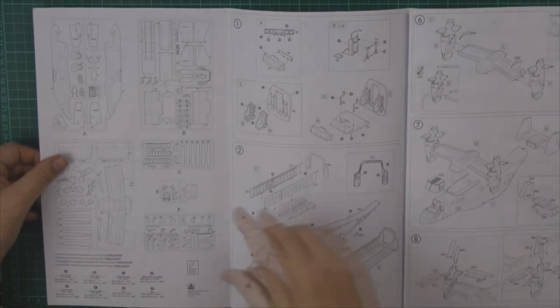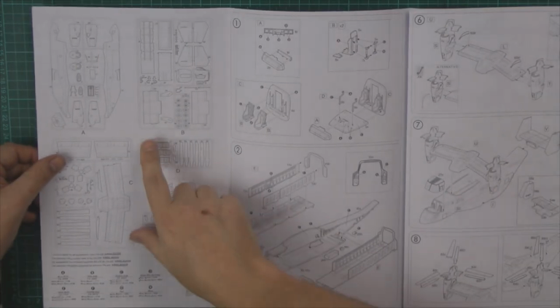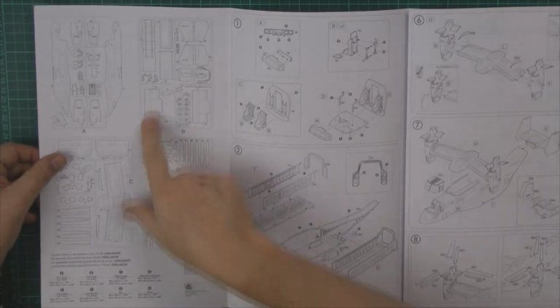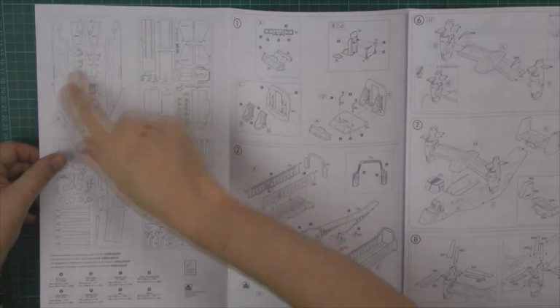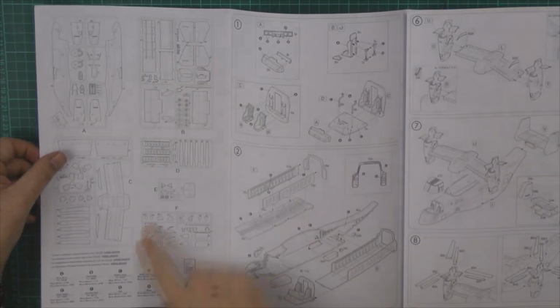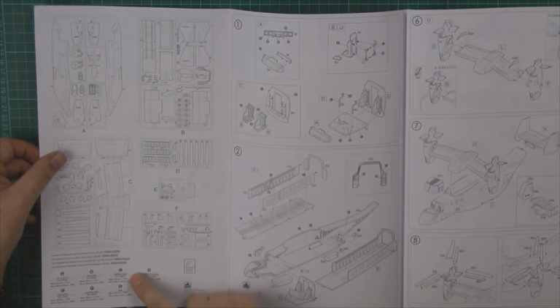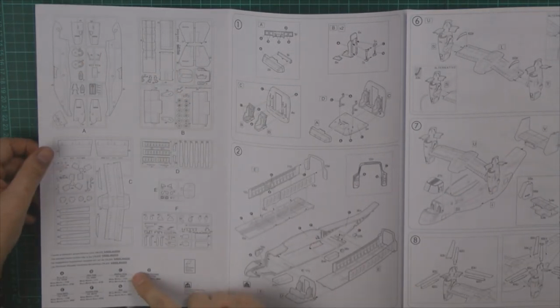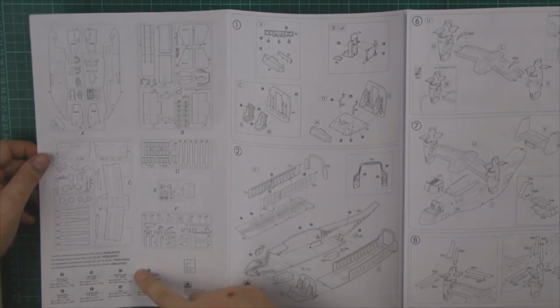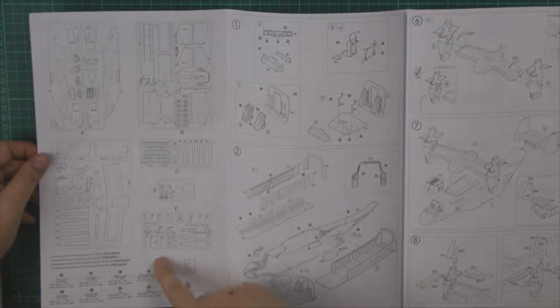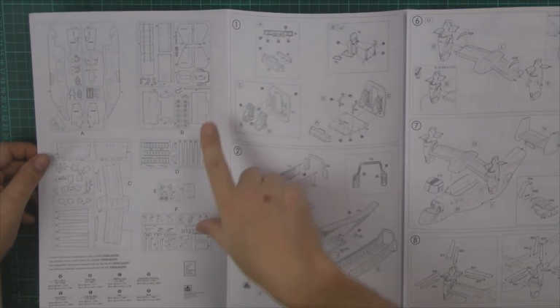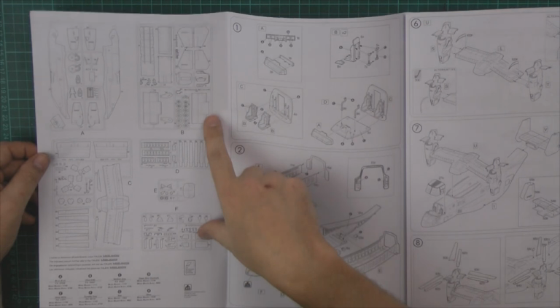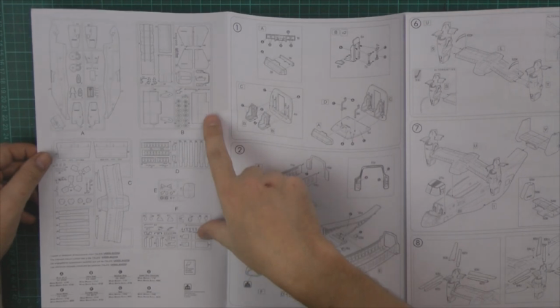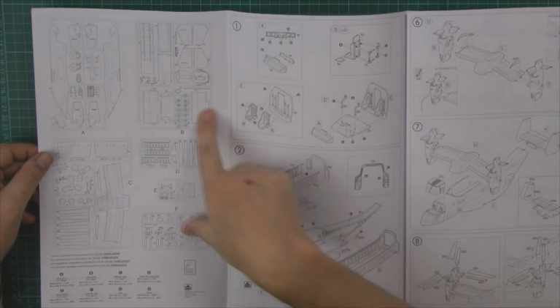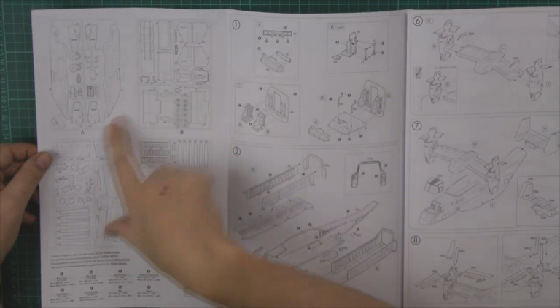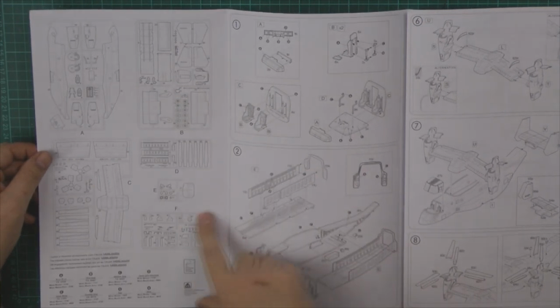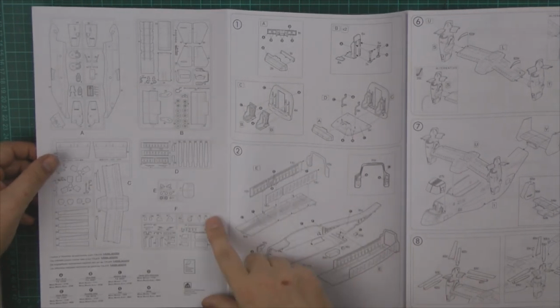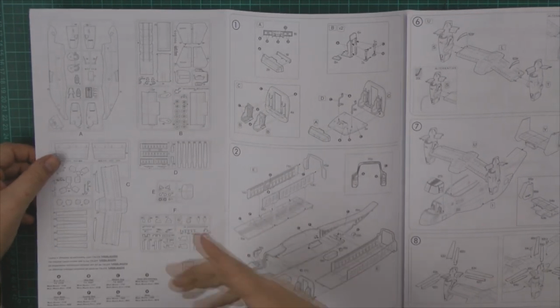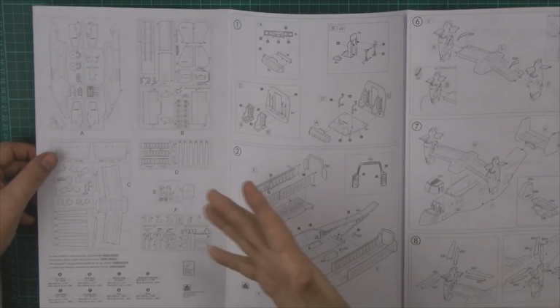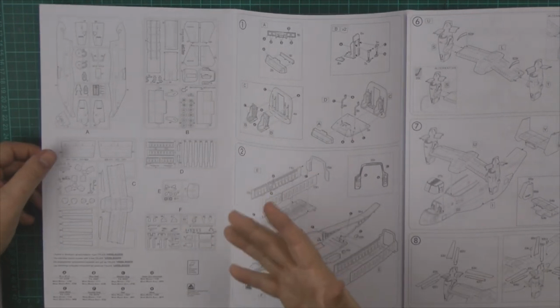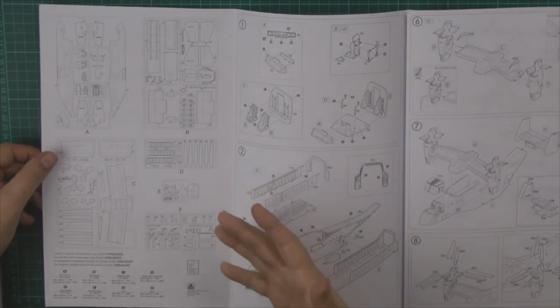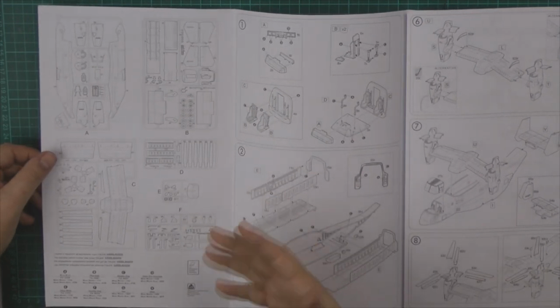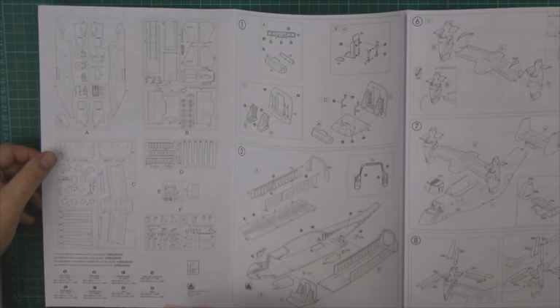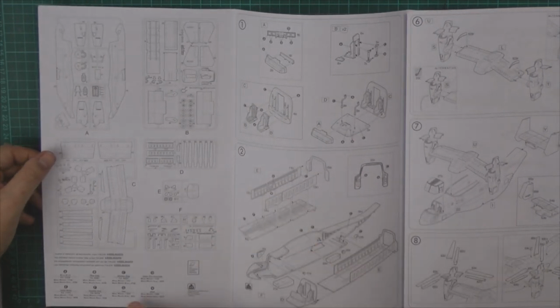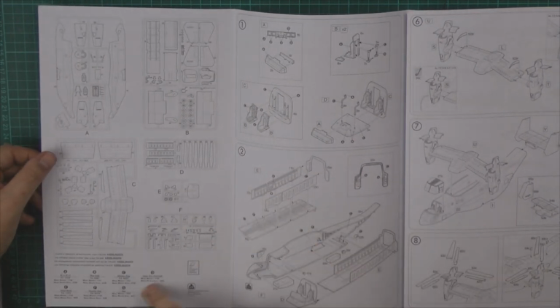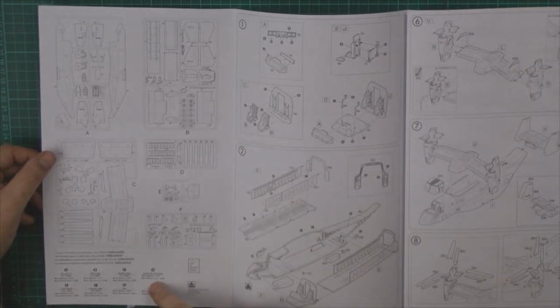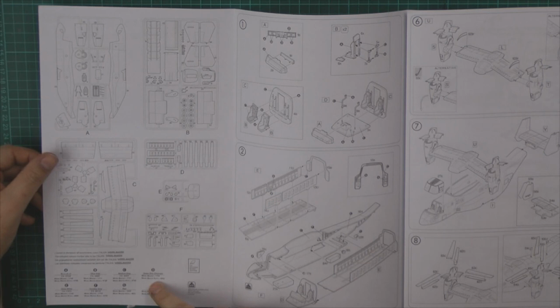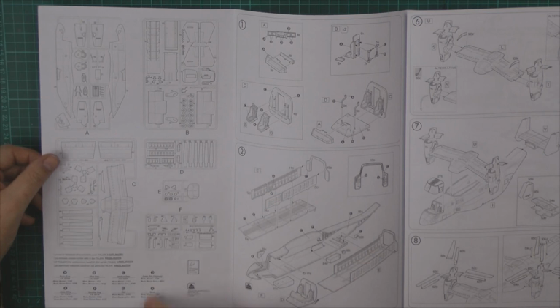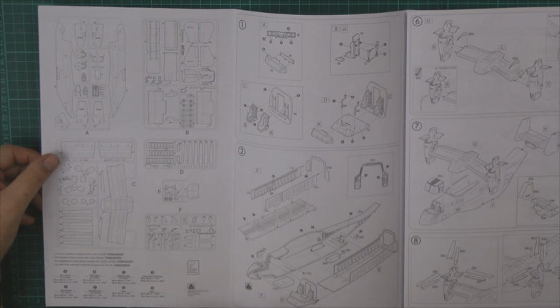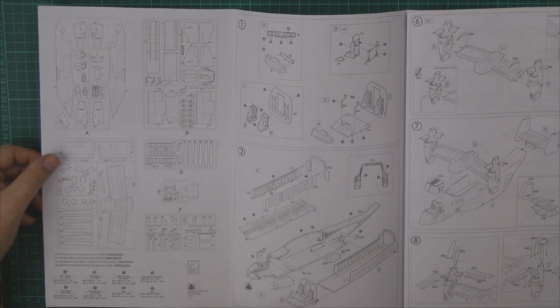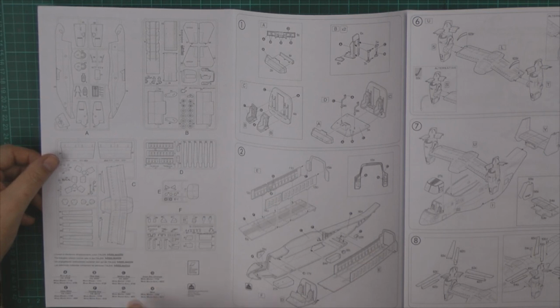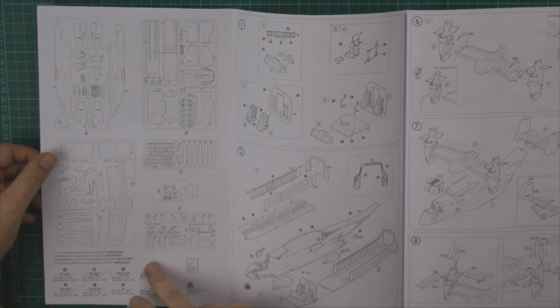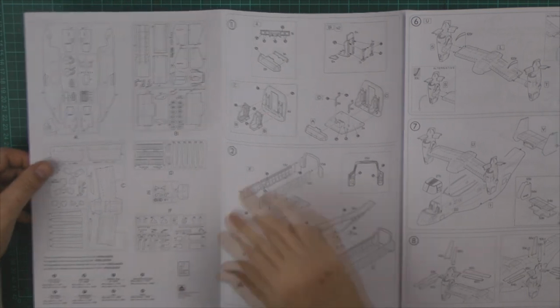The instruction sheets tend to be a little bit unusual. You've got the parts callouts and everything down here - I think you use all of them. All the color callouts are either FS numbers or the actual Model Master range.